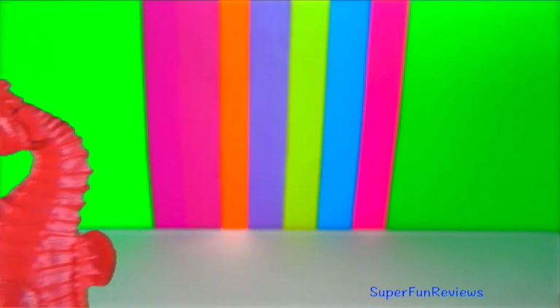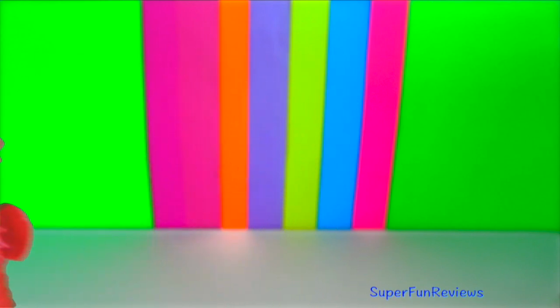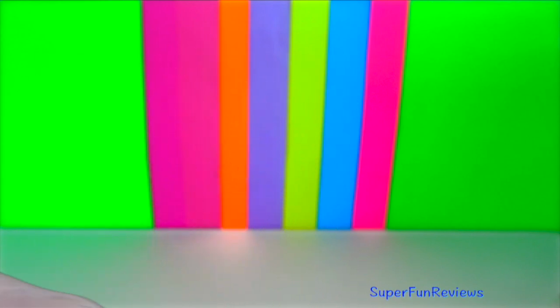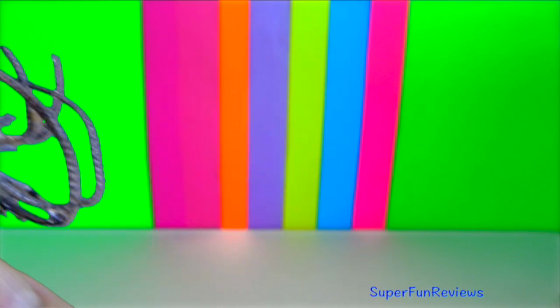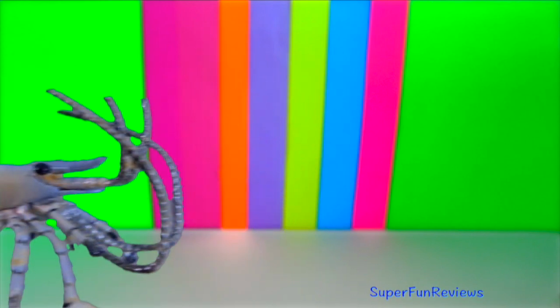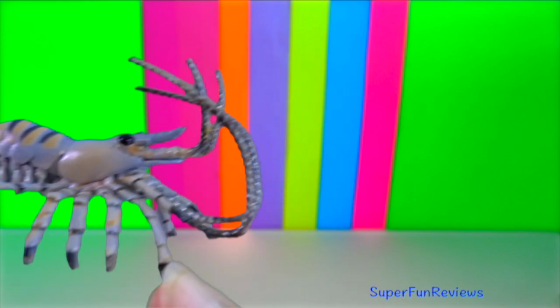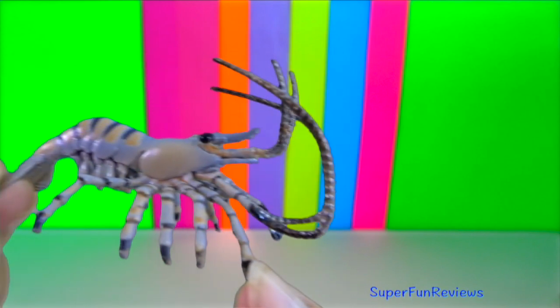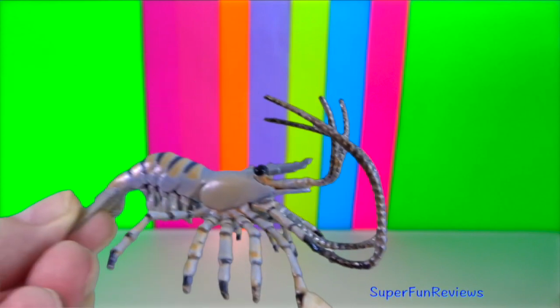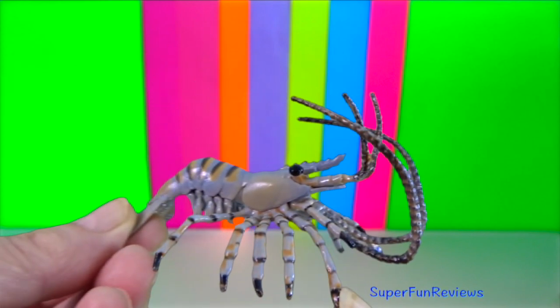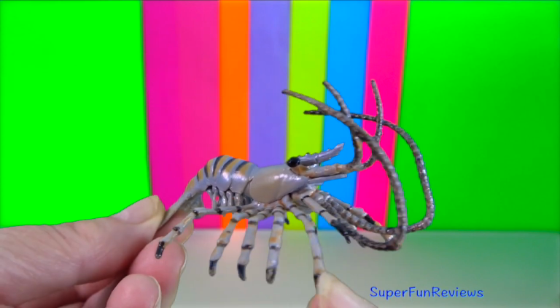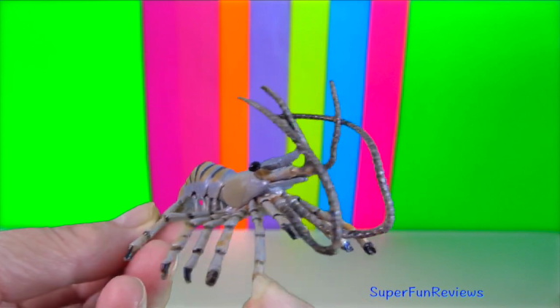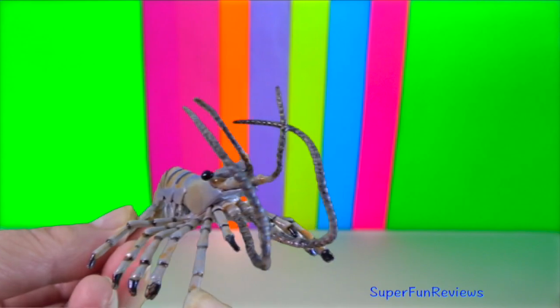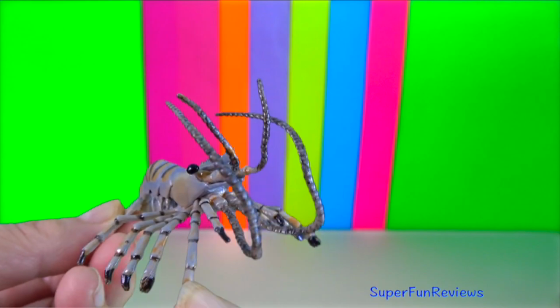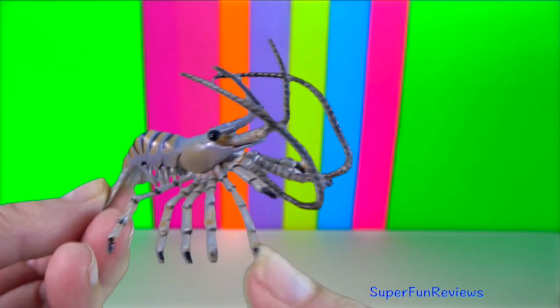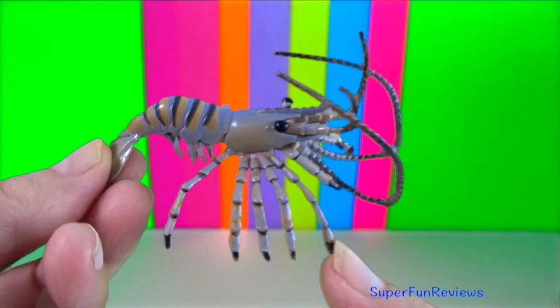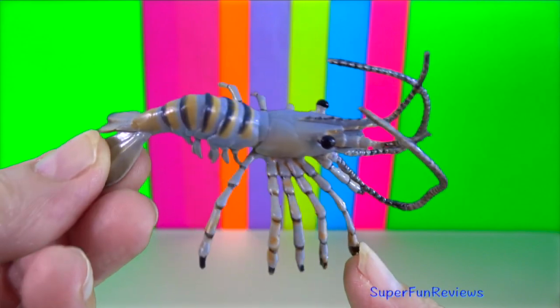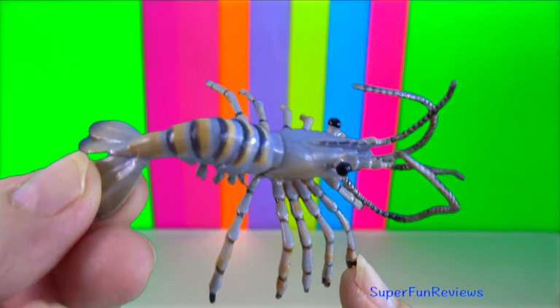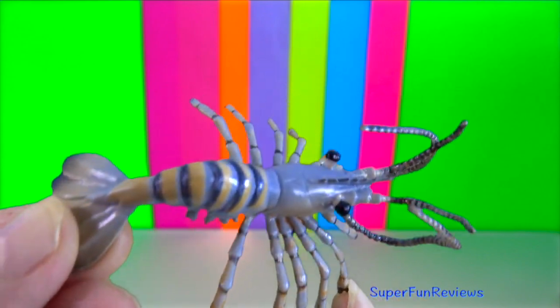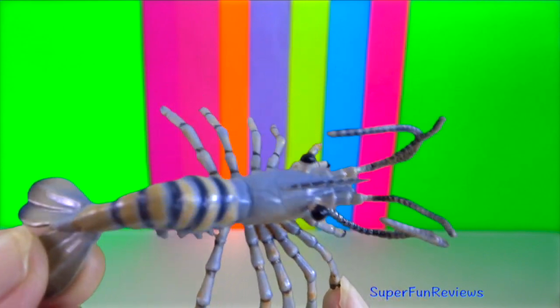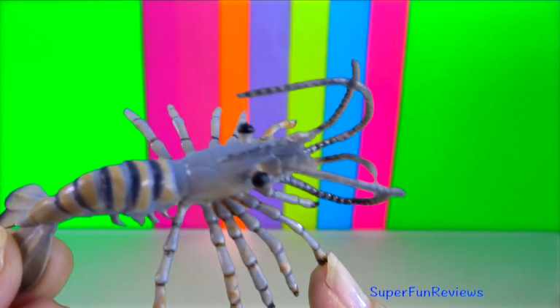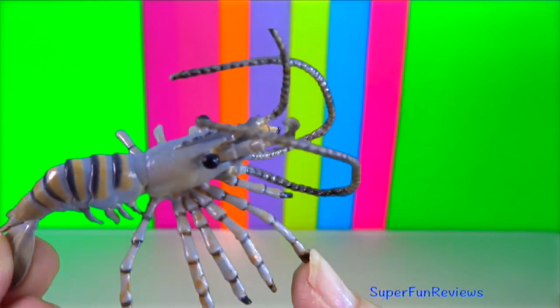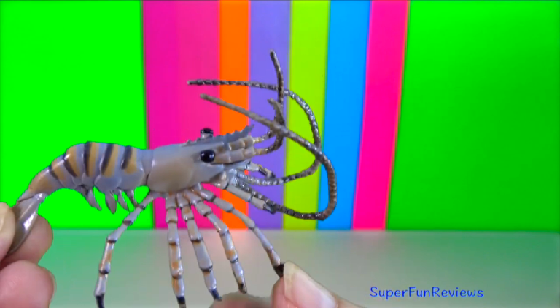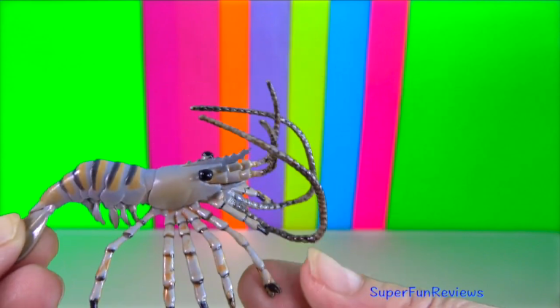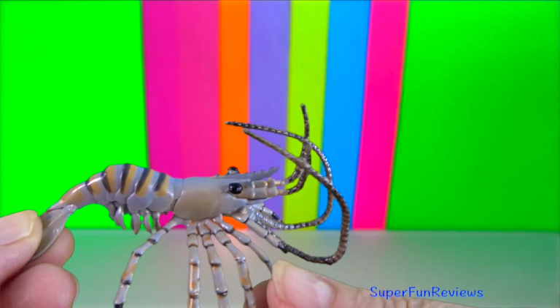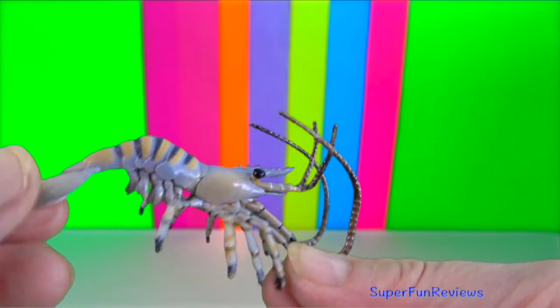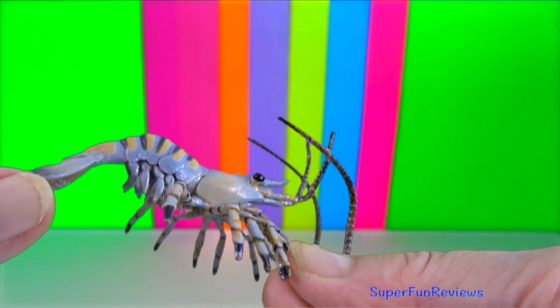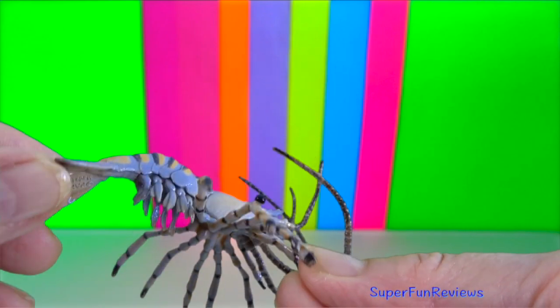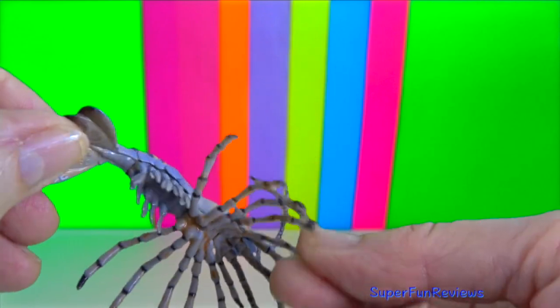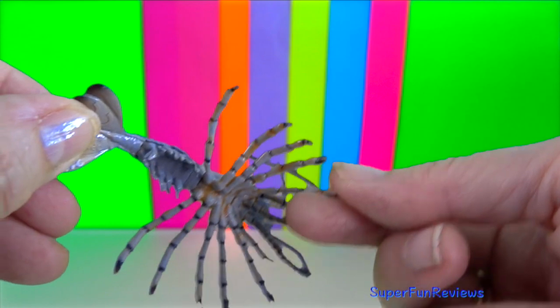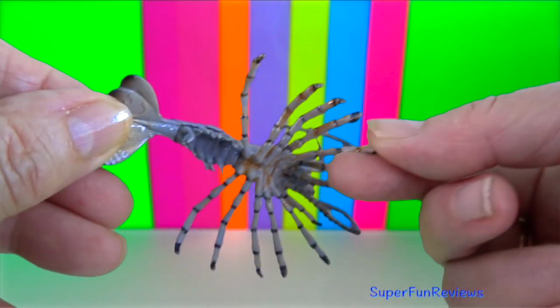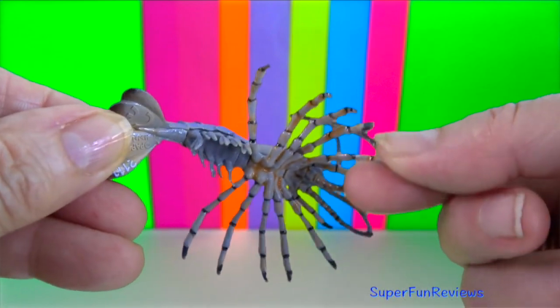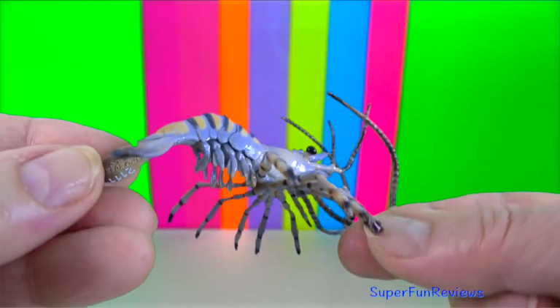Shrimp. They will eat algae, dead and living plants, worms, fish, snails and other dead shrimp.